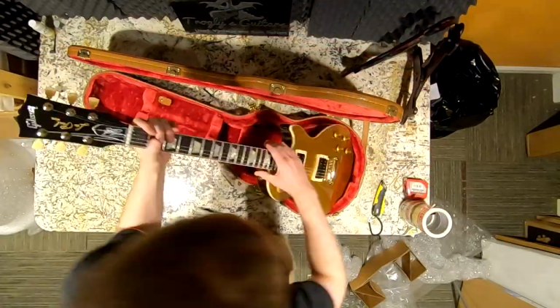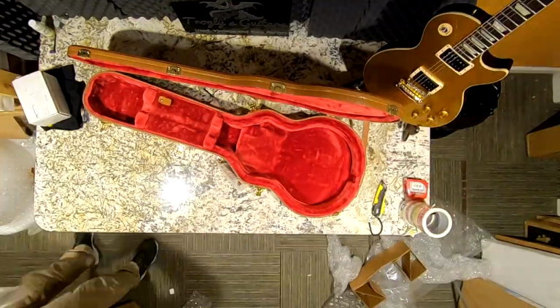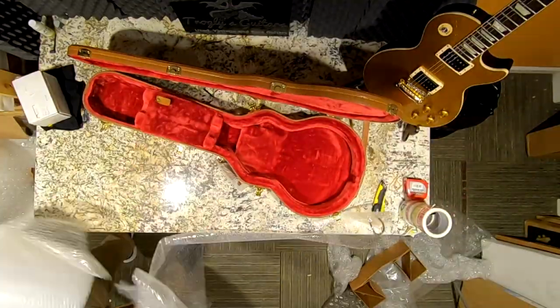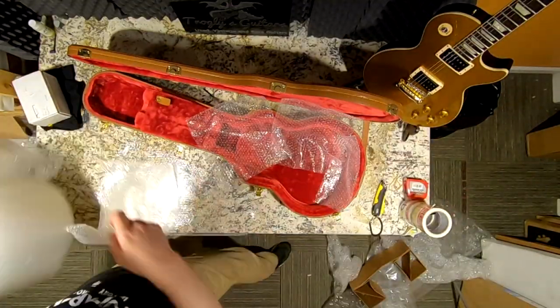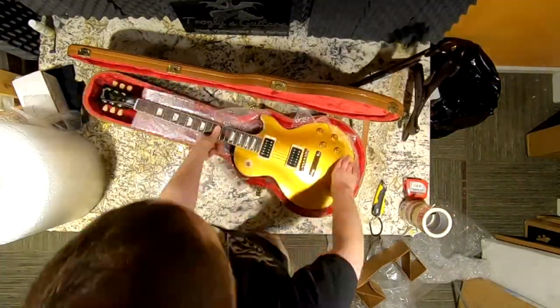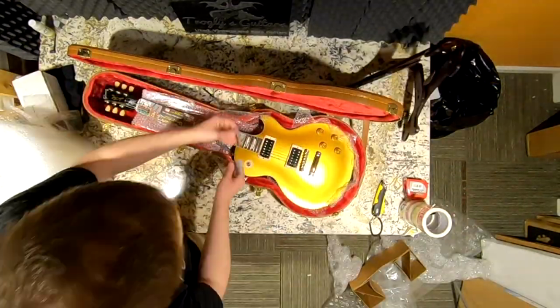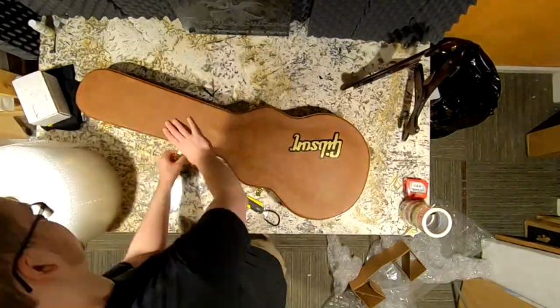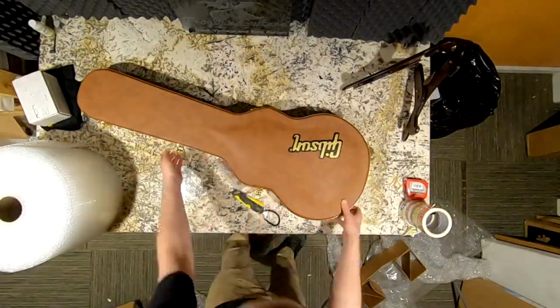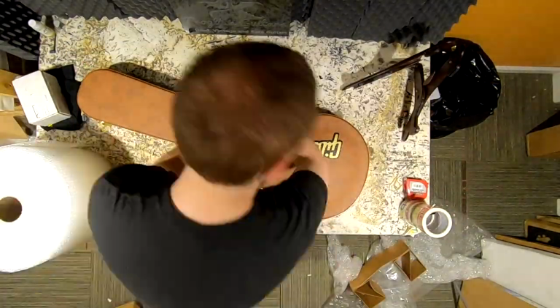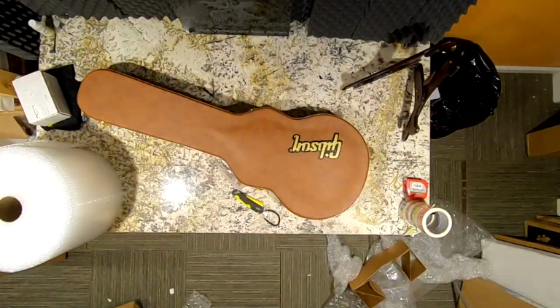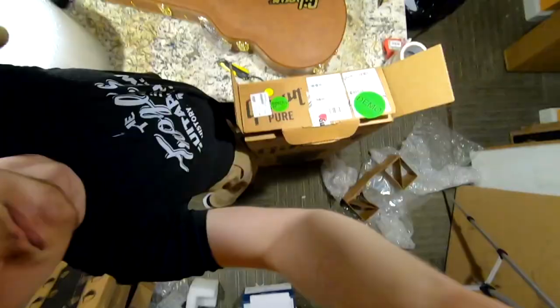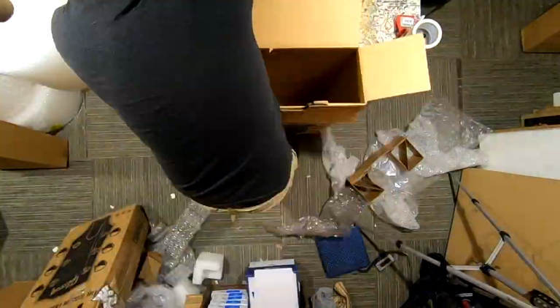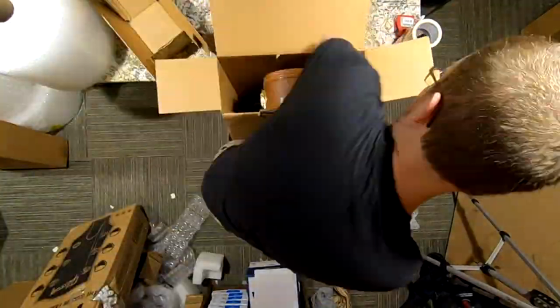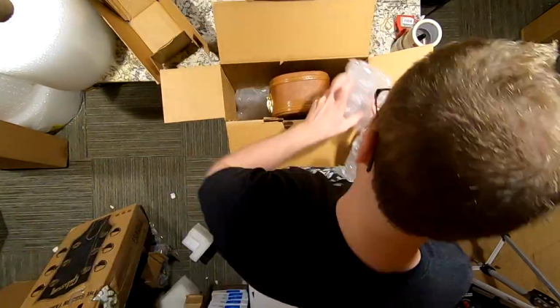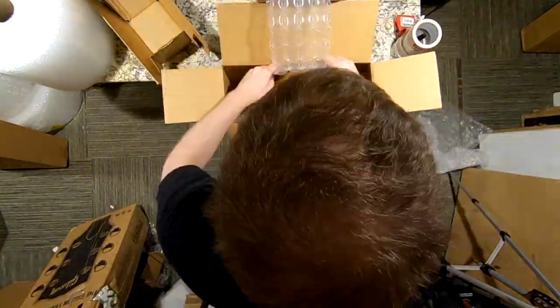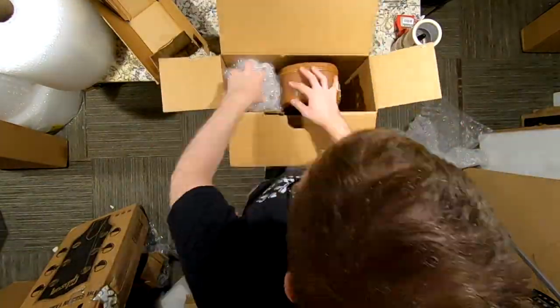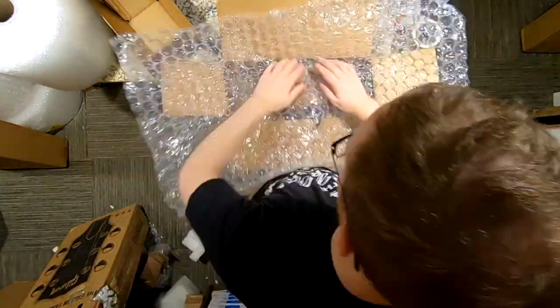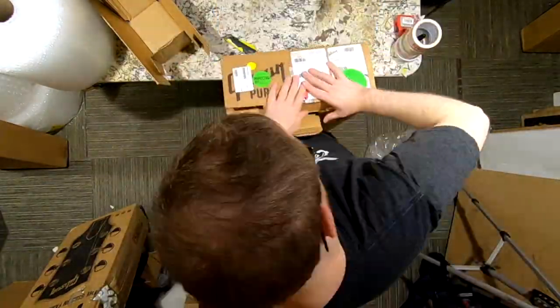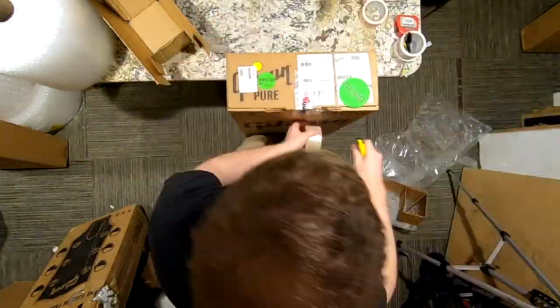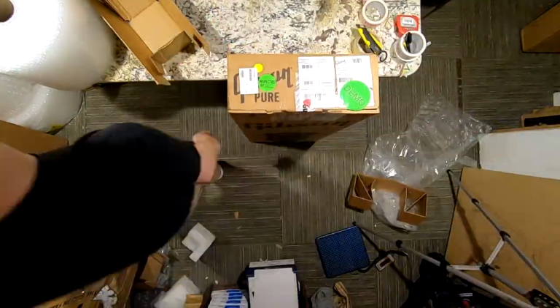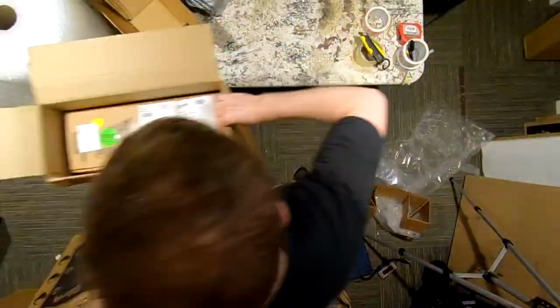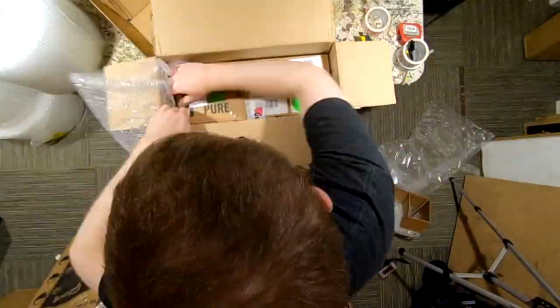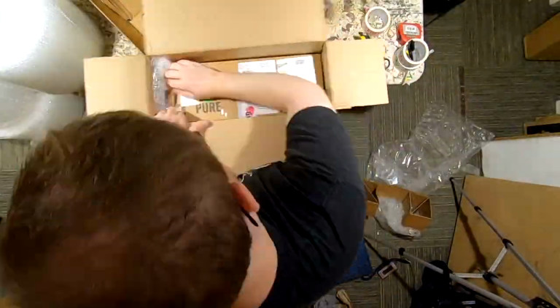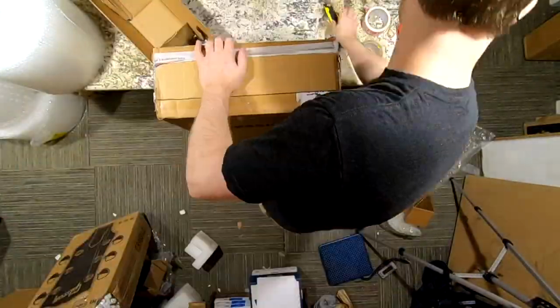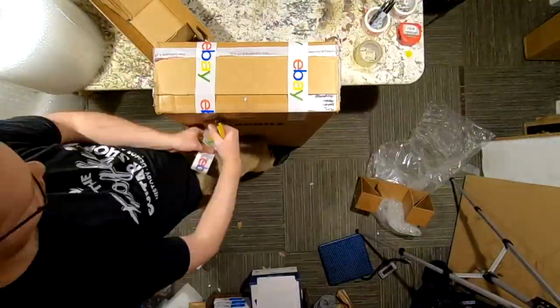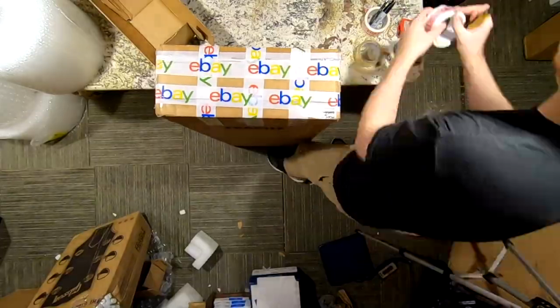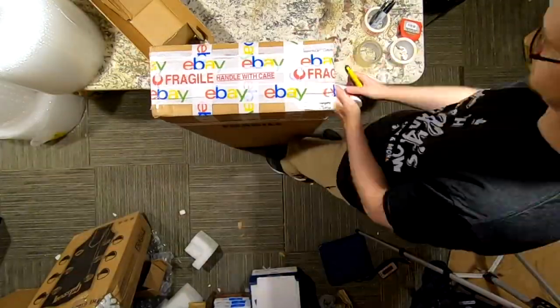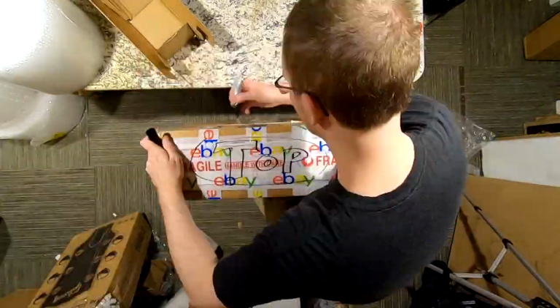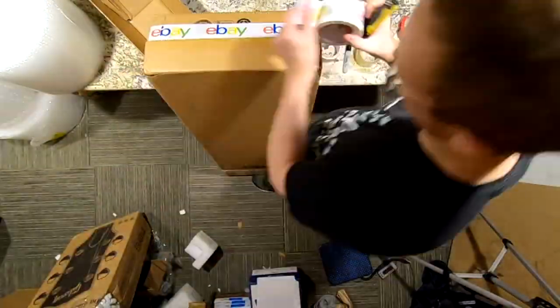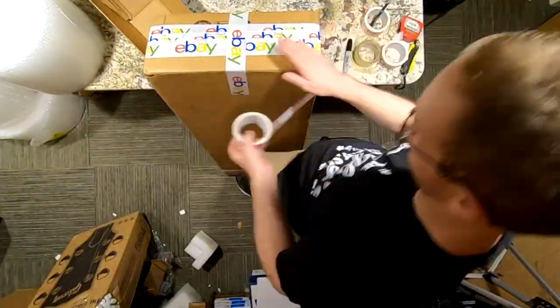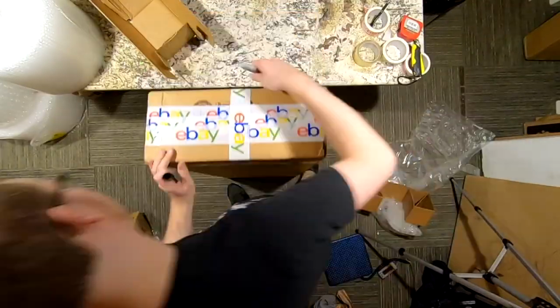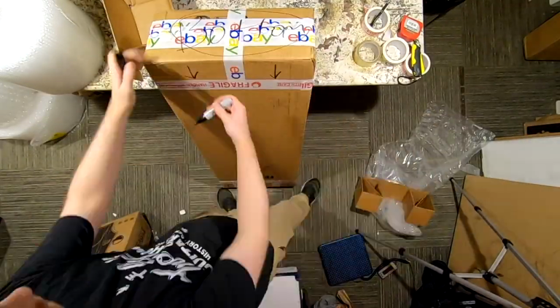Thank you troglodytes for tuning into today's unboxing and boxing episode. Don't forget to visit Singular Sound's website to learn about their products and purchase them, and follow the rules in the description to potentially win one. Take care.